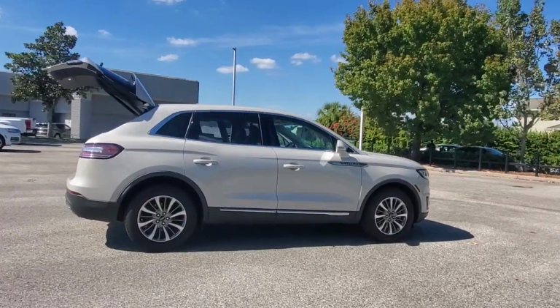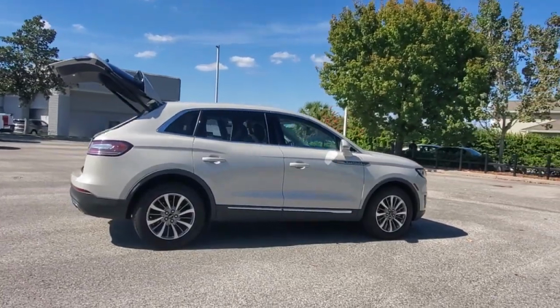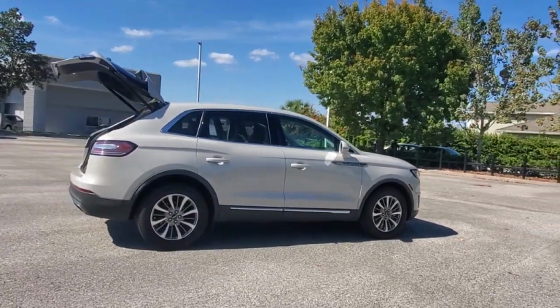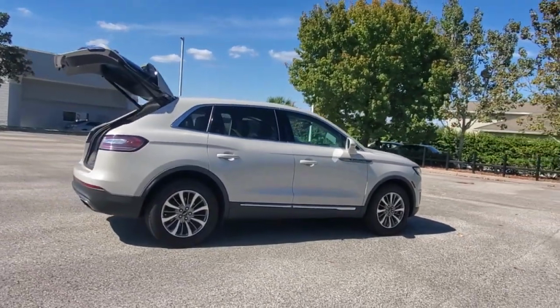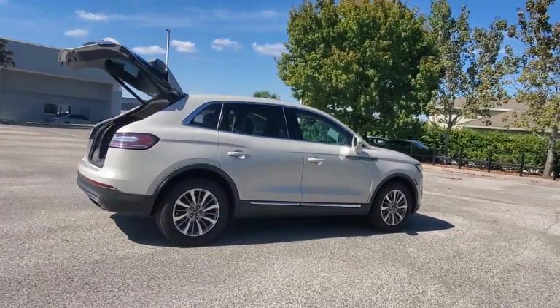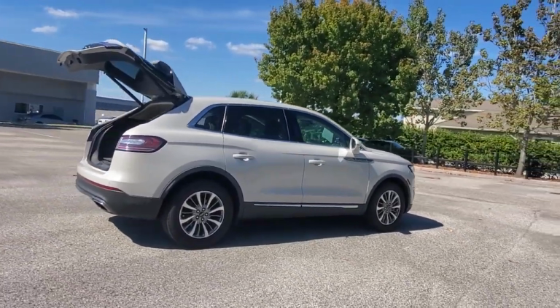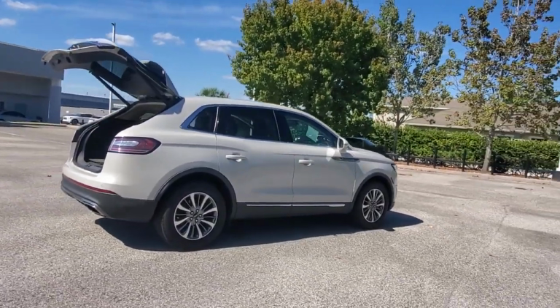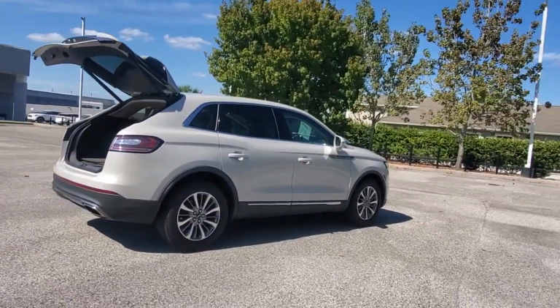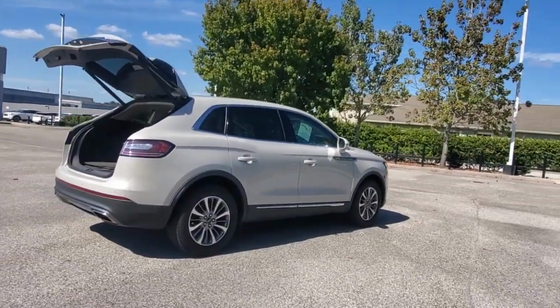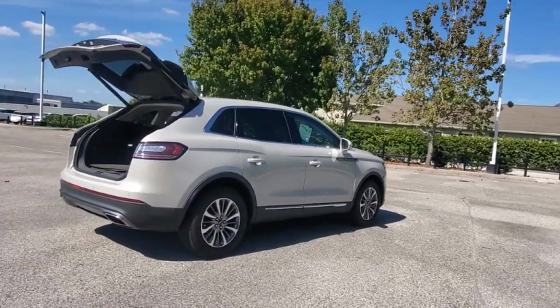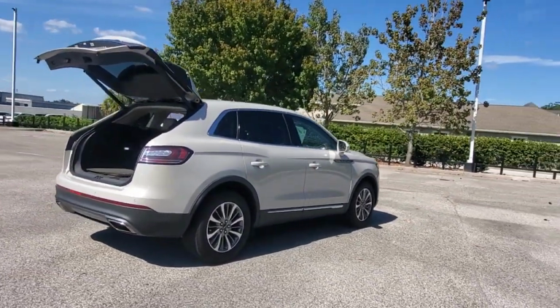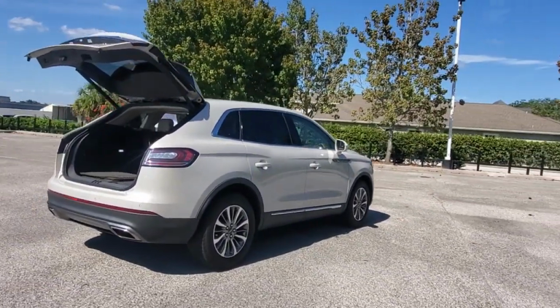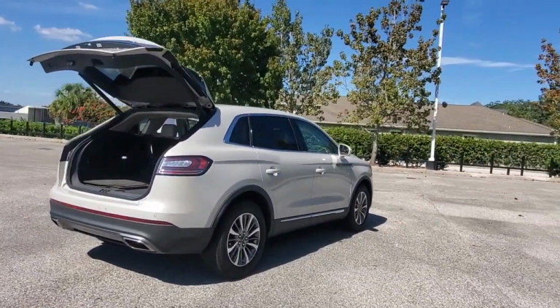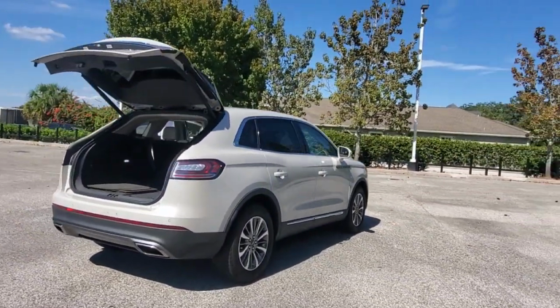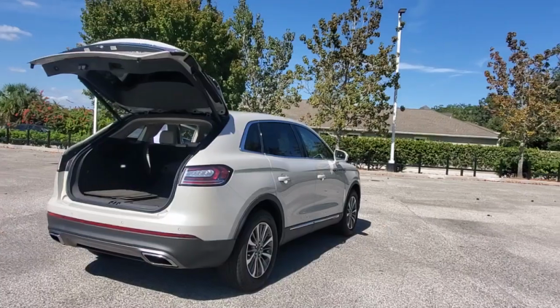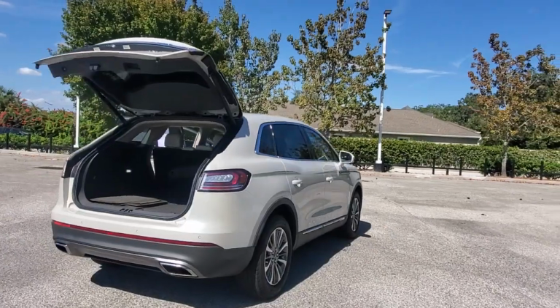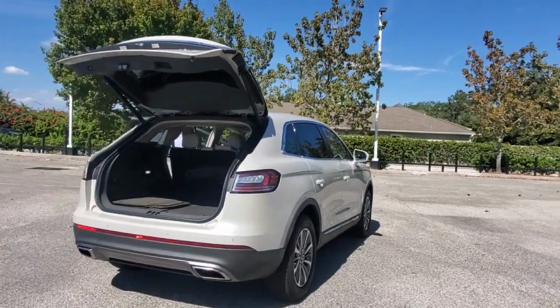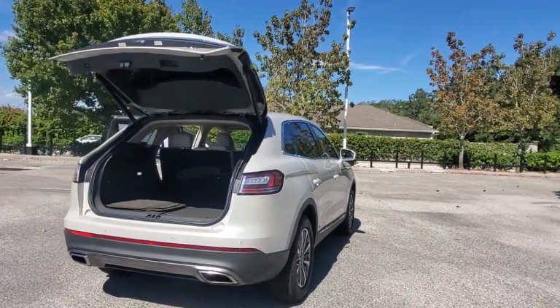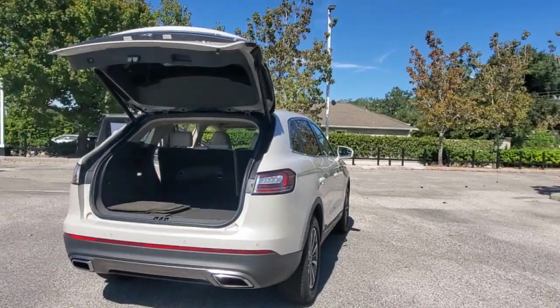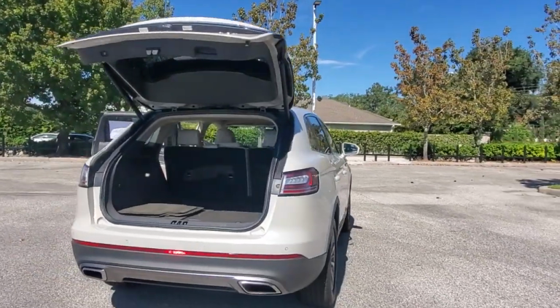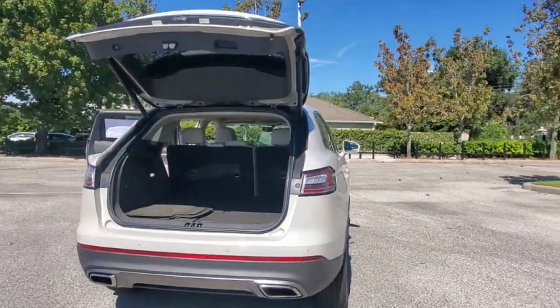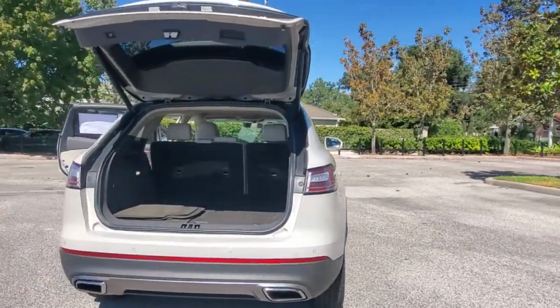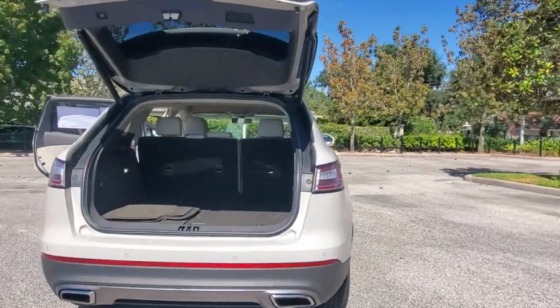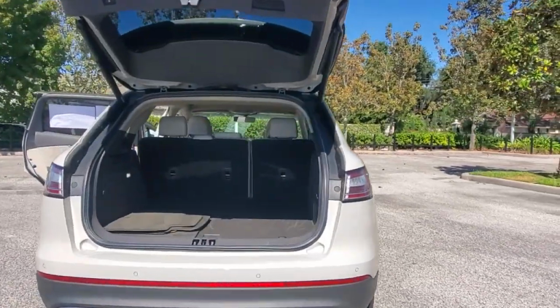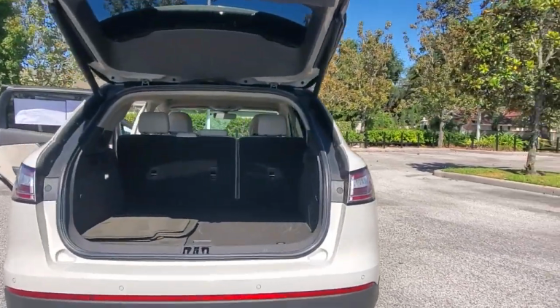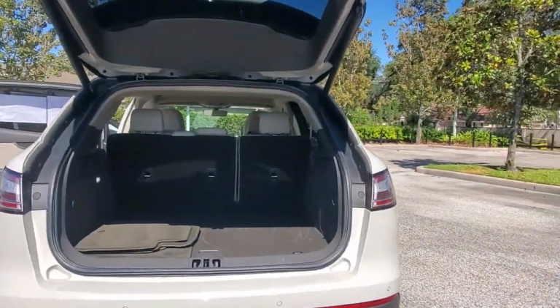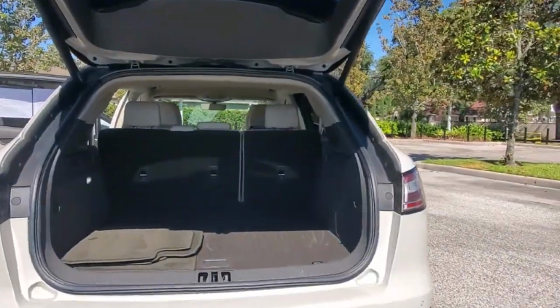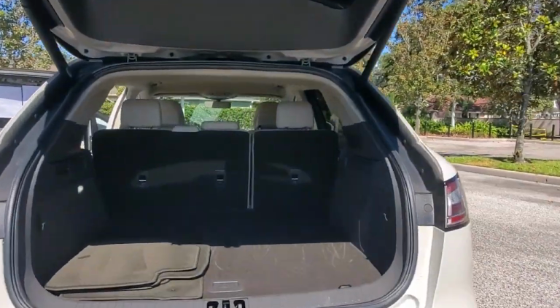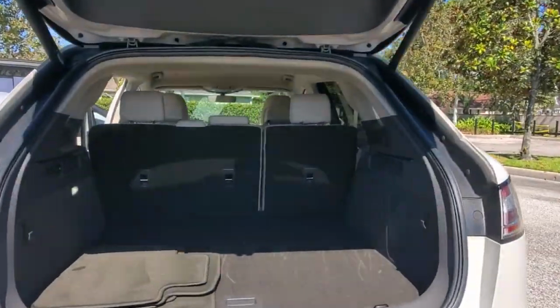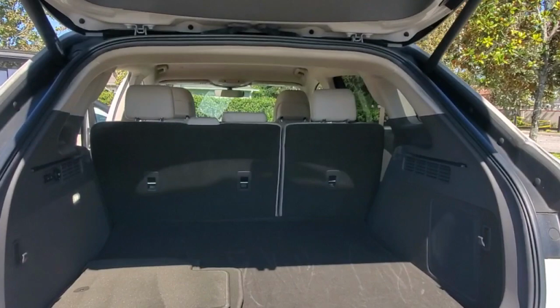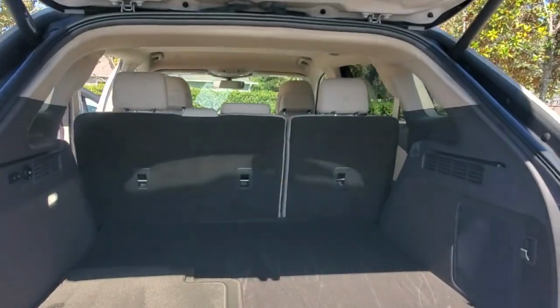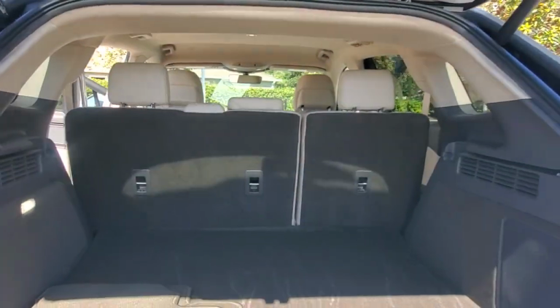Transcend the ordinary. Get behind the wheel of this distinctive Nautilus and experience the comfort of a luxury sedan coupled with the versatility of an SUV, all wrapped up in high-end style.